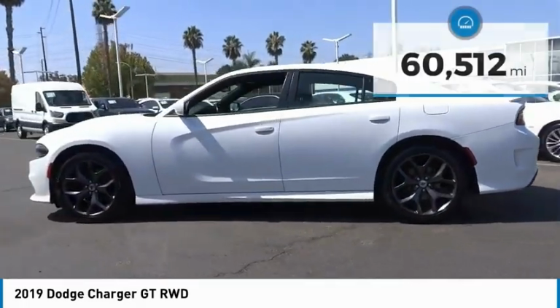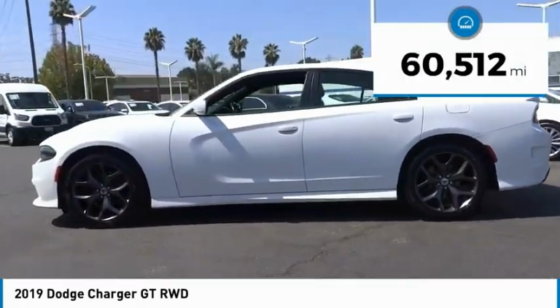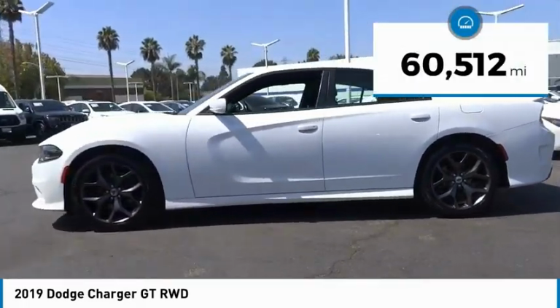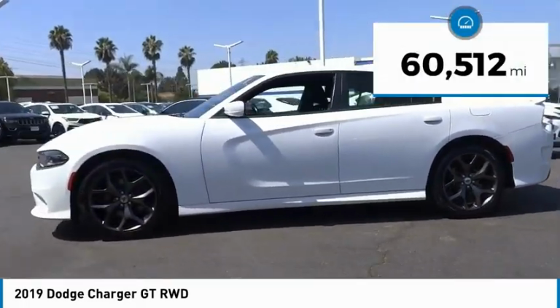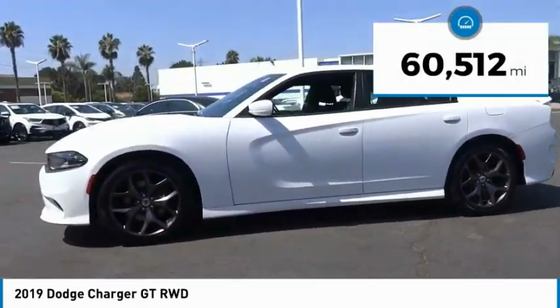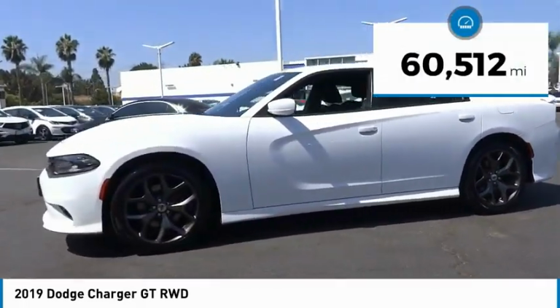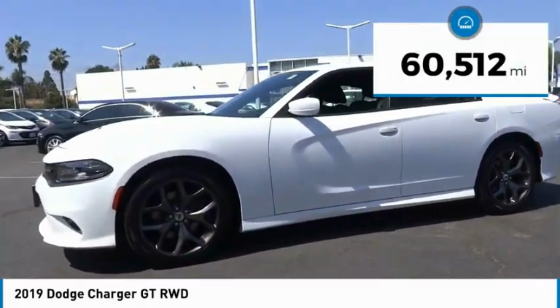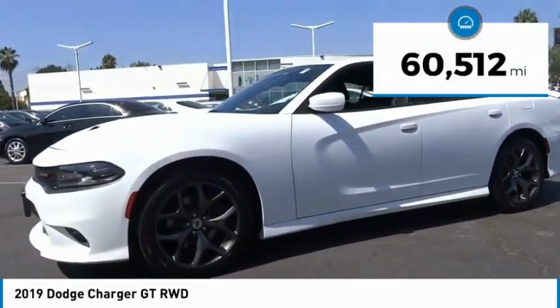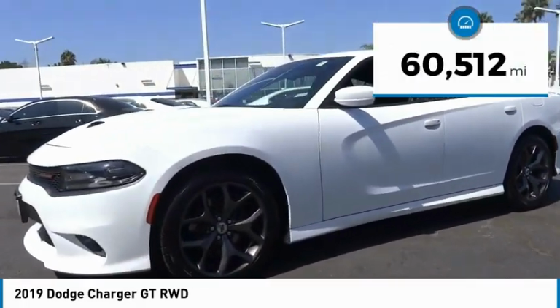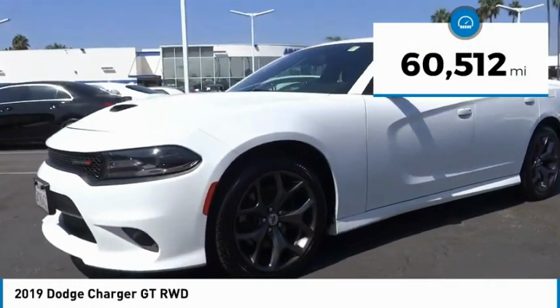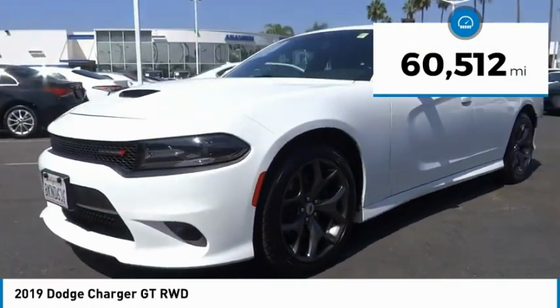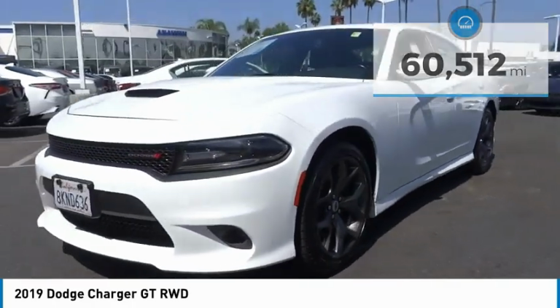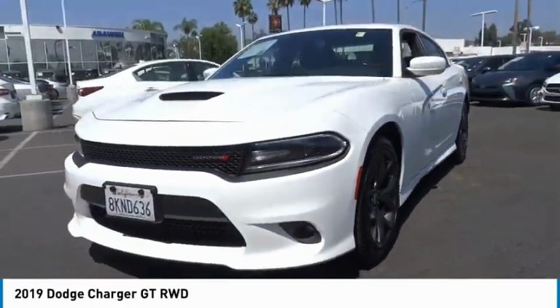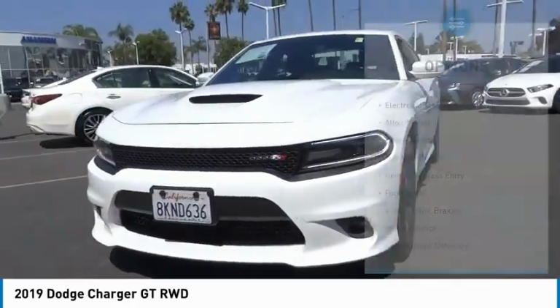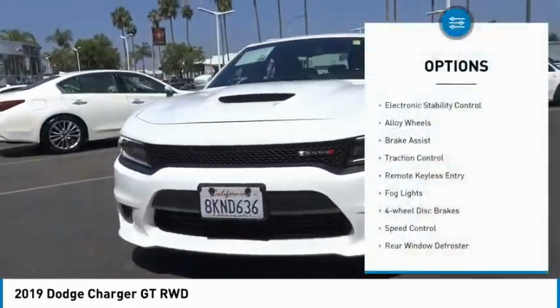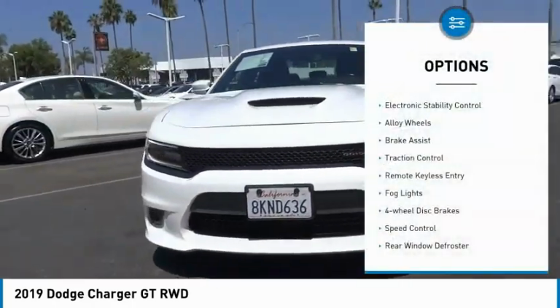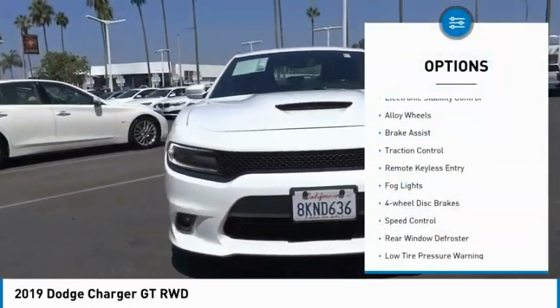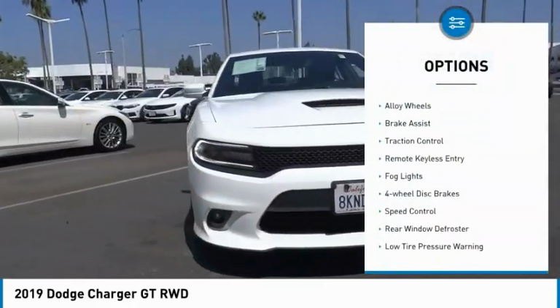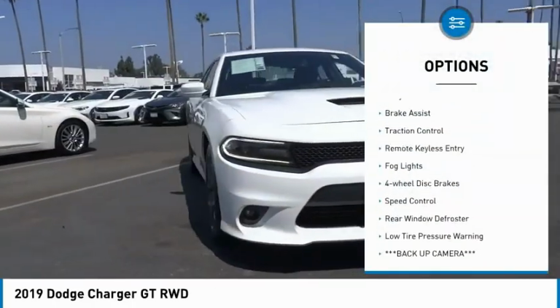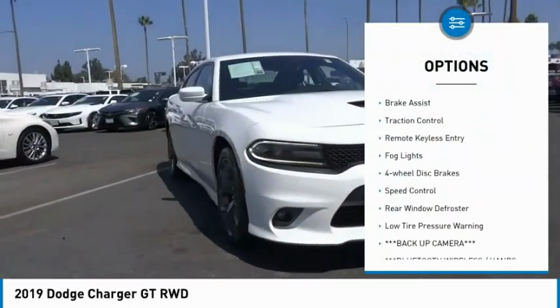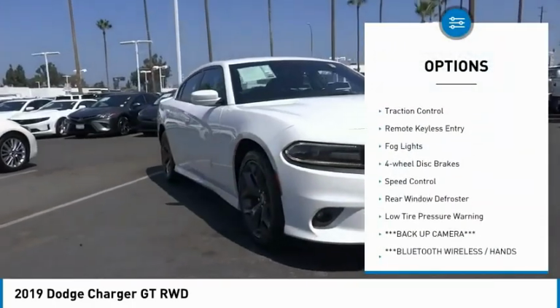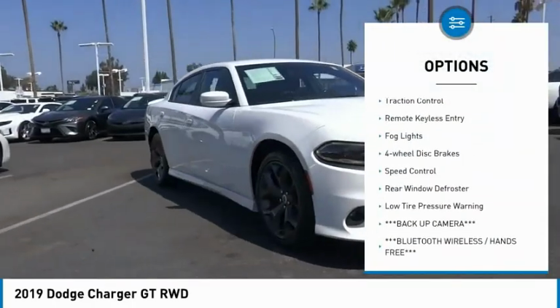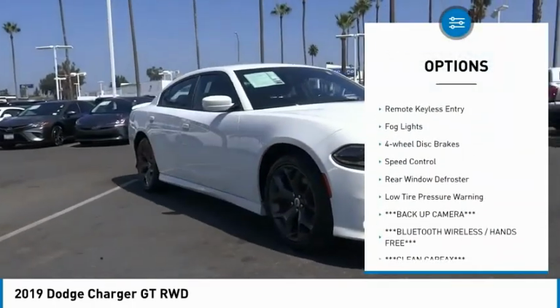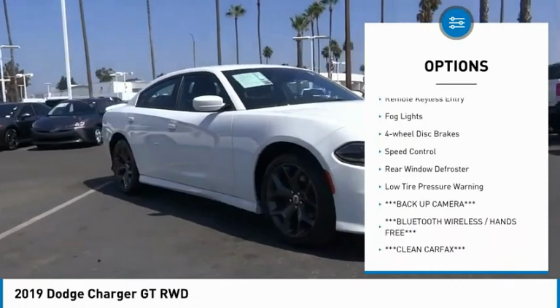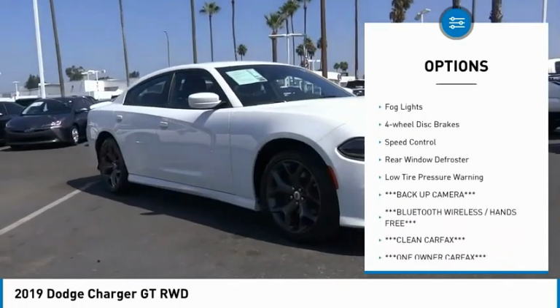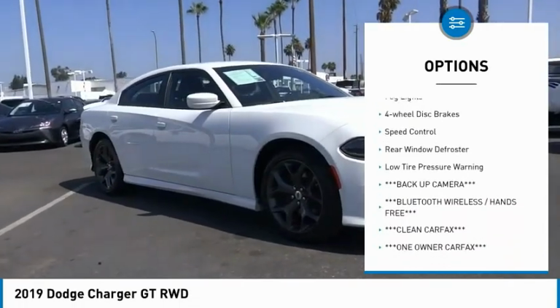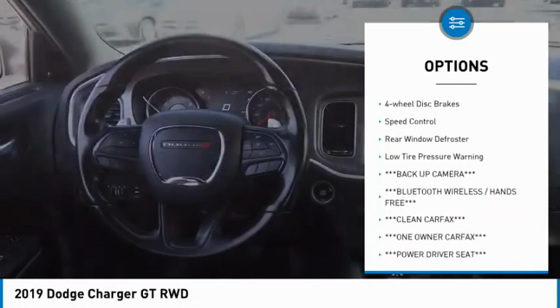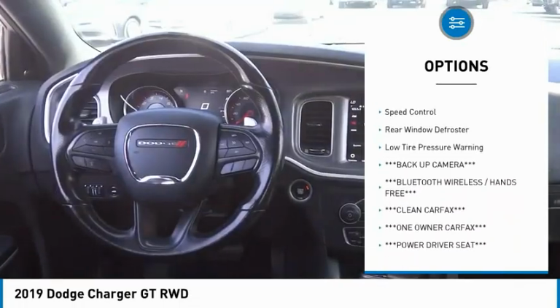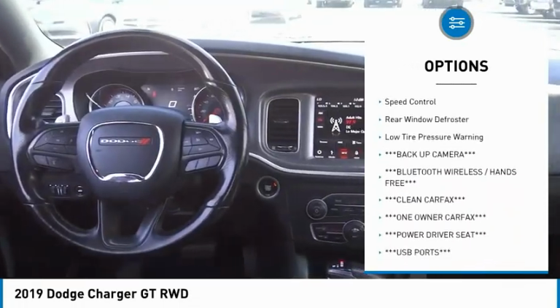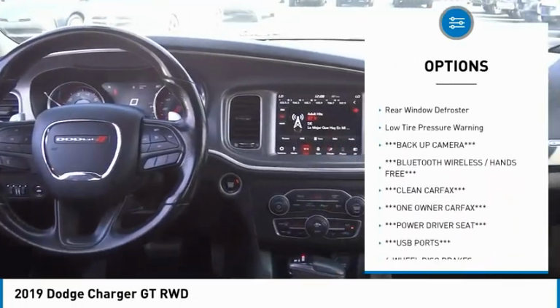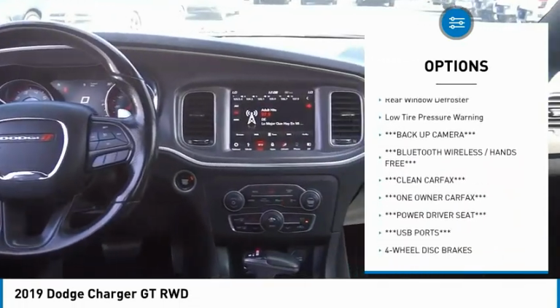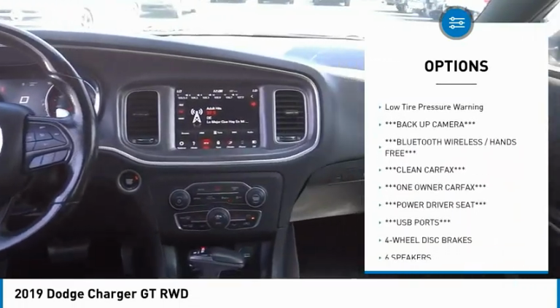This vehicle has less than 65,000 miles. Here are some of this vehicle's great options: electronic stability control, alloy wheels, brake assist, traction control, and remote keyless entry.